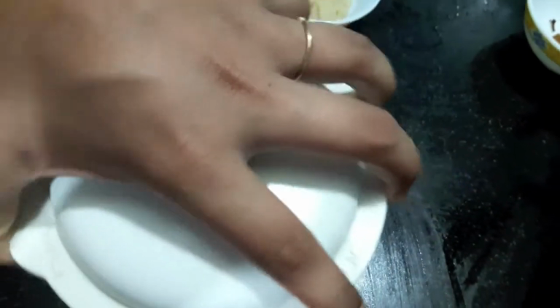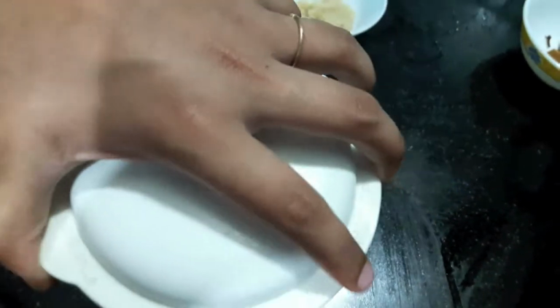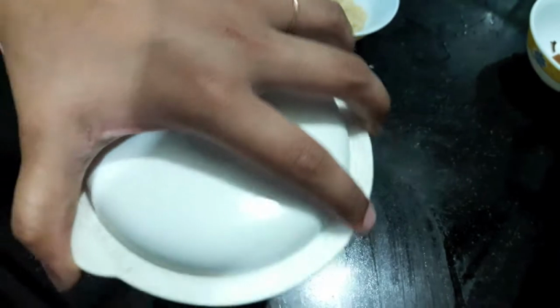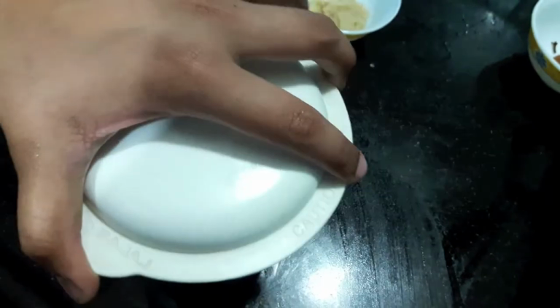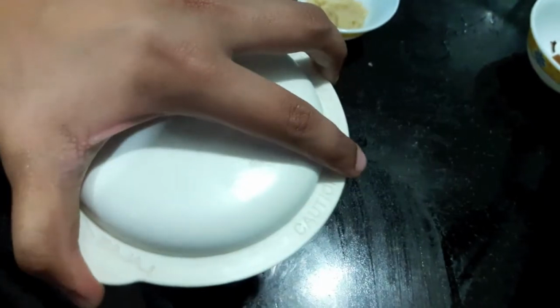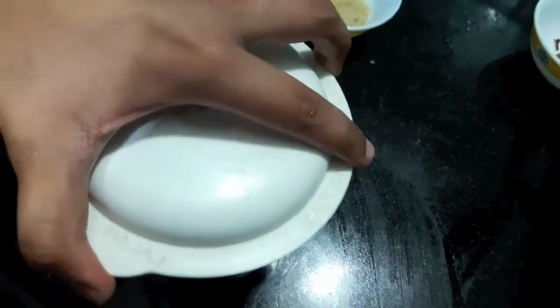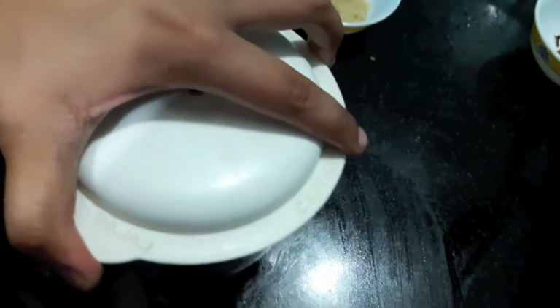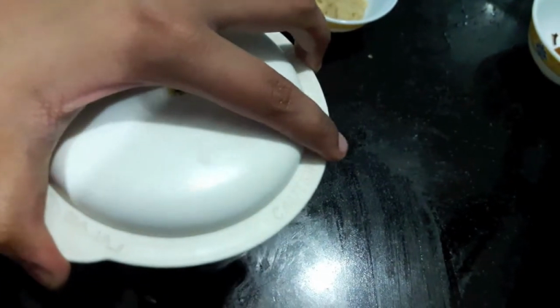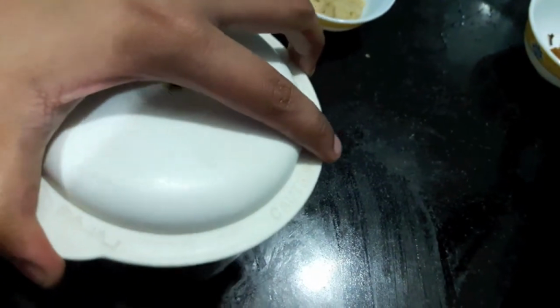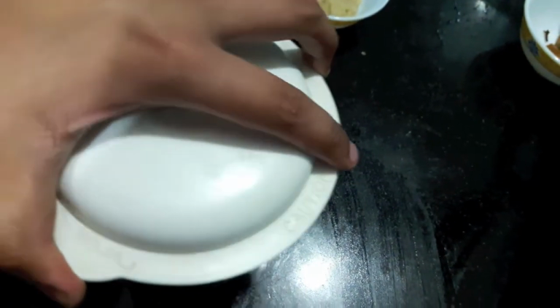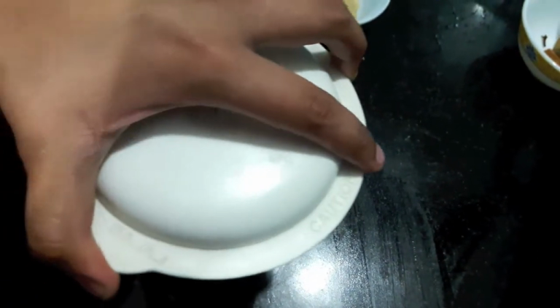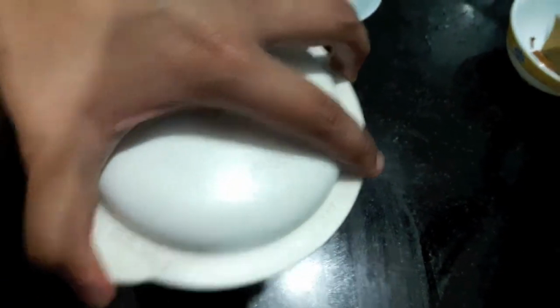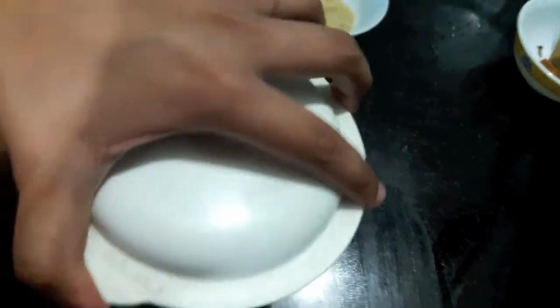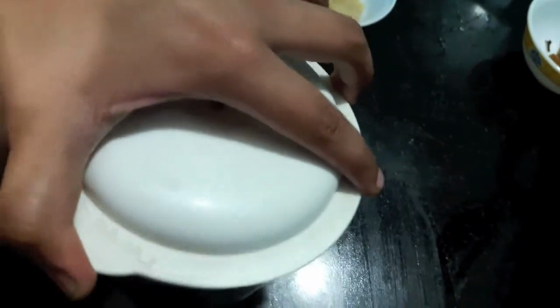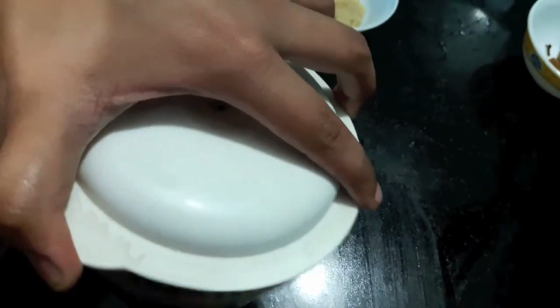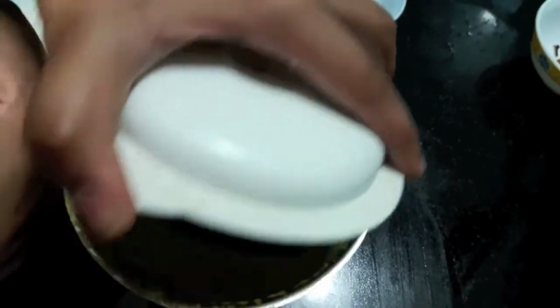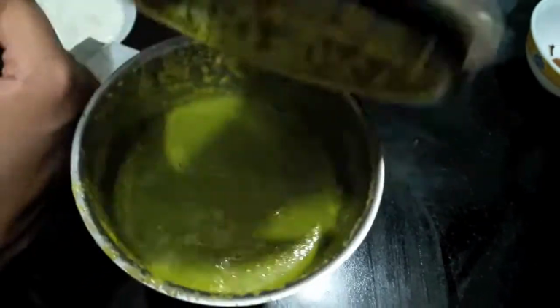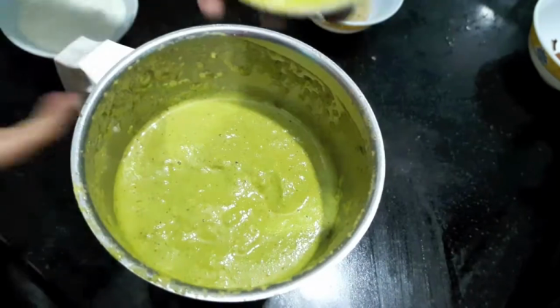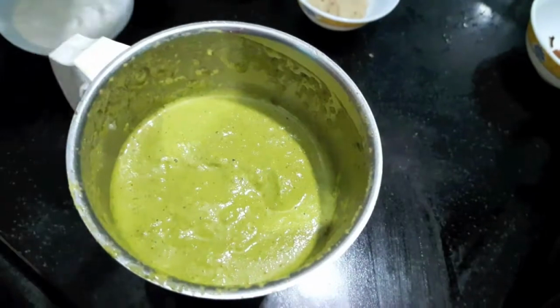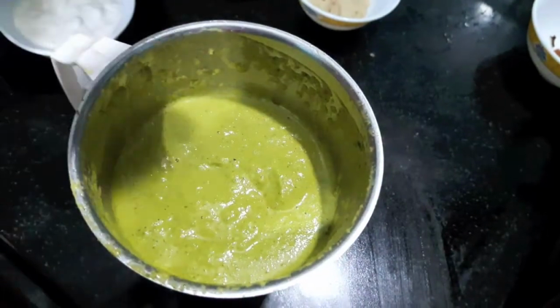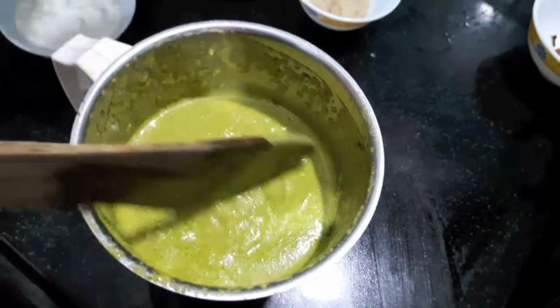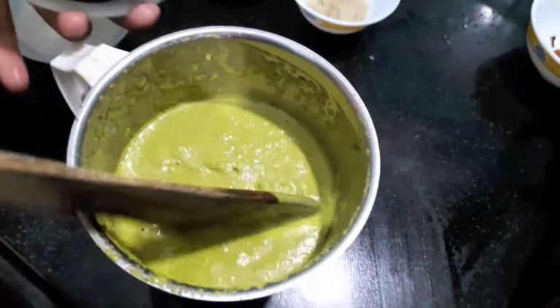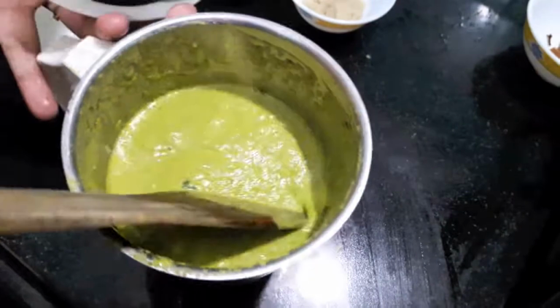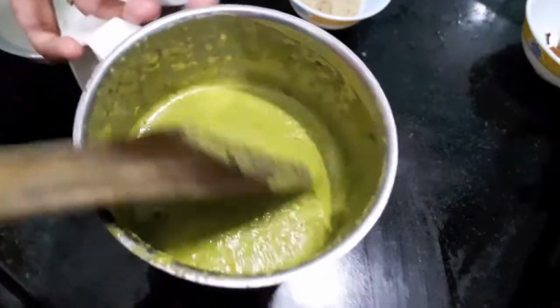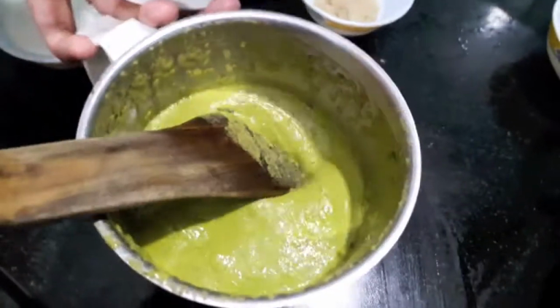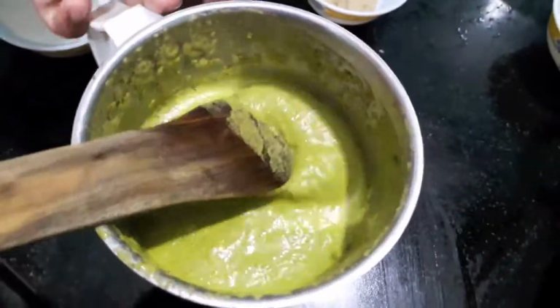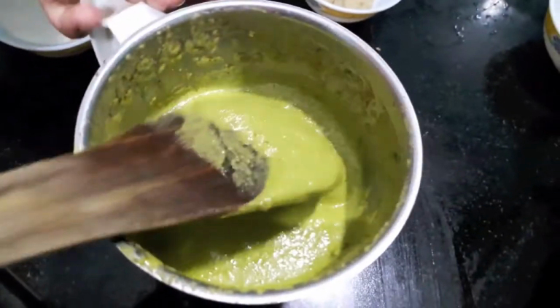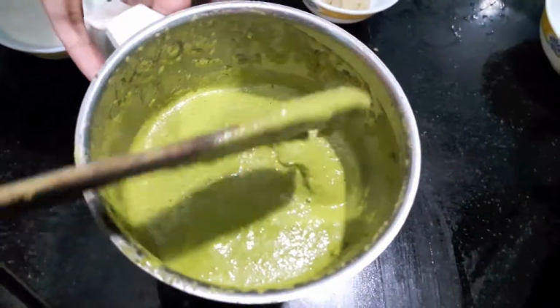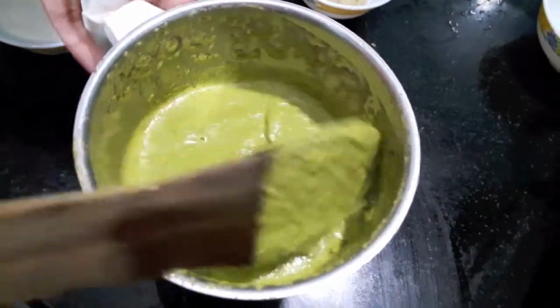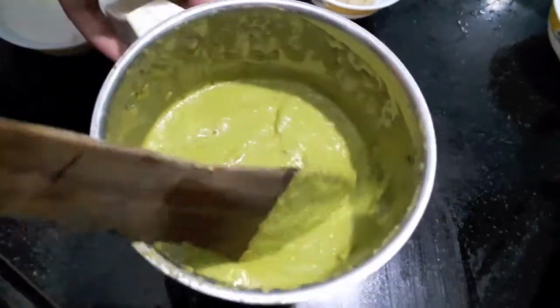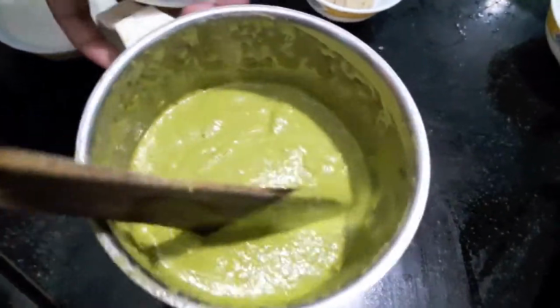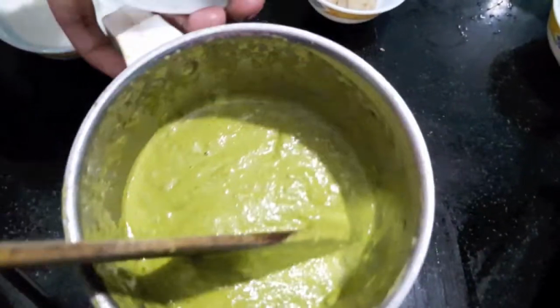Now as you can see the consistency of the paste — it is a bit thick.